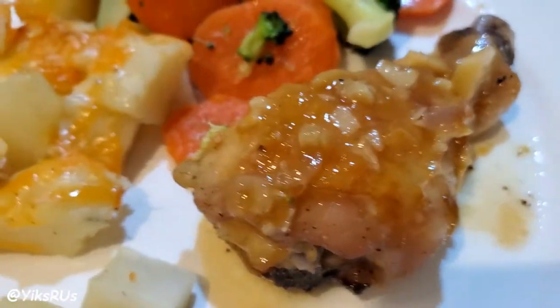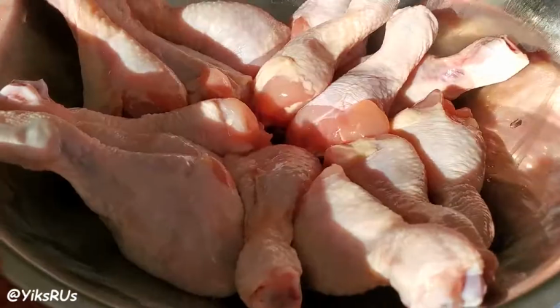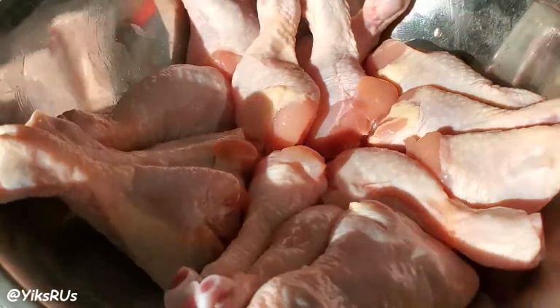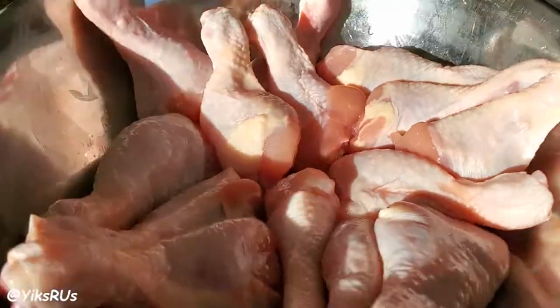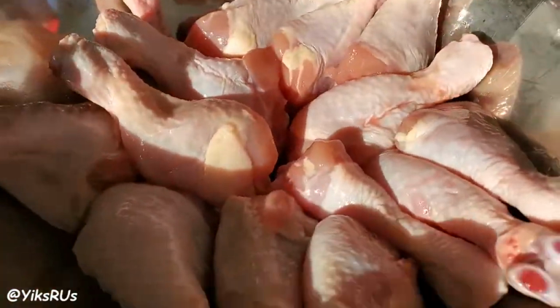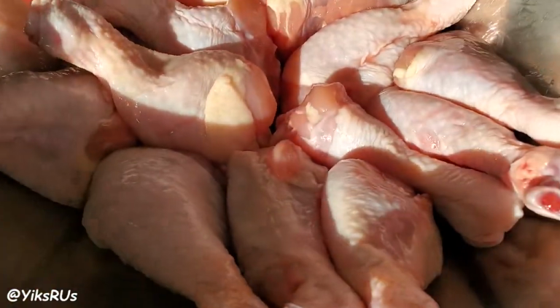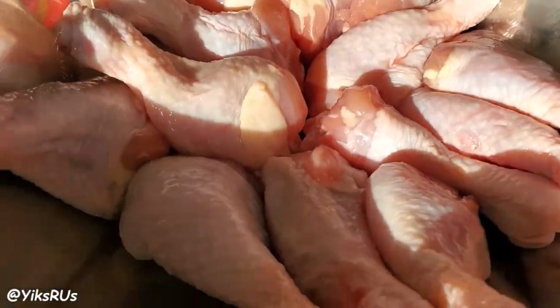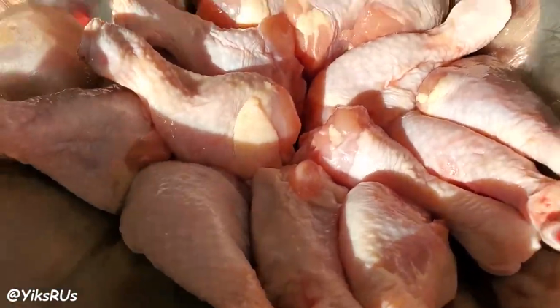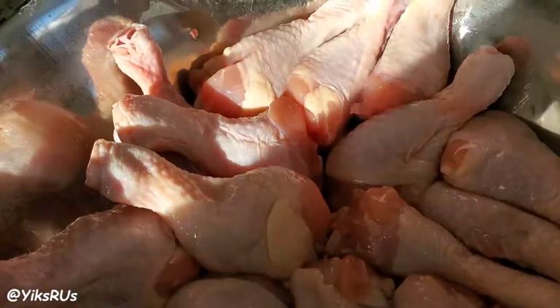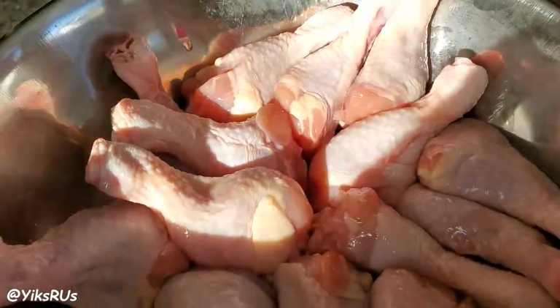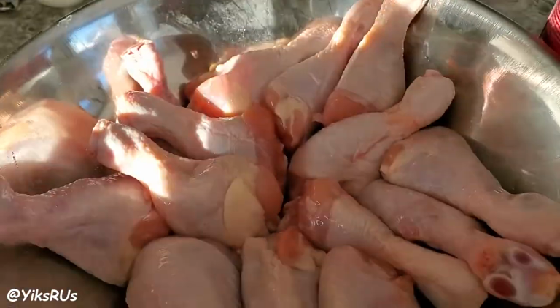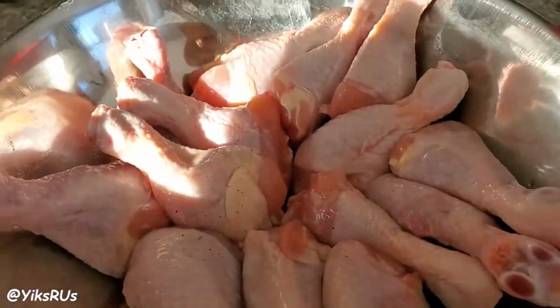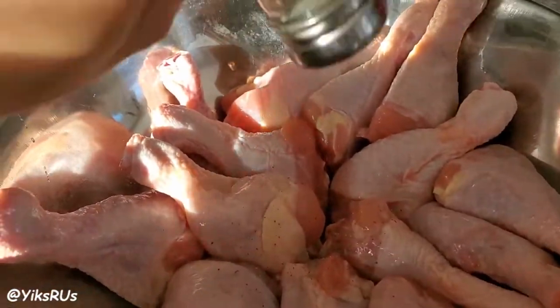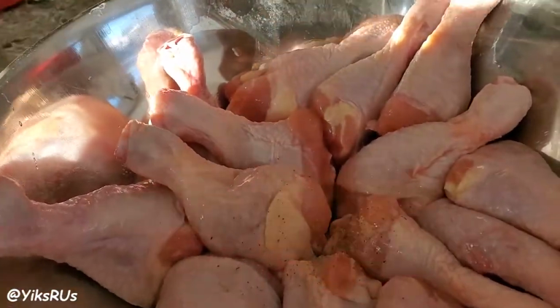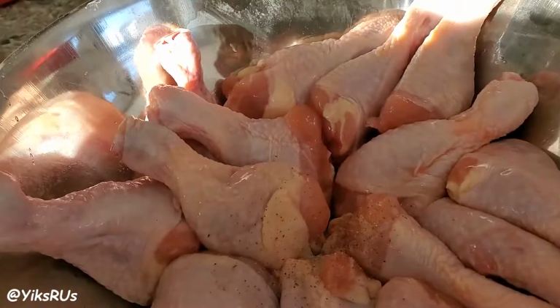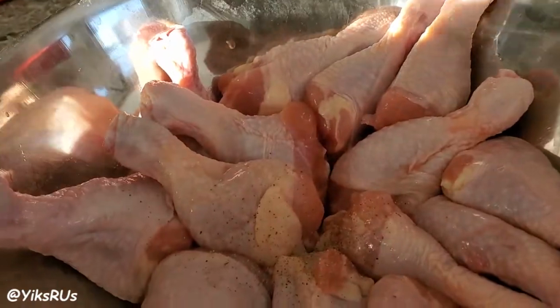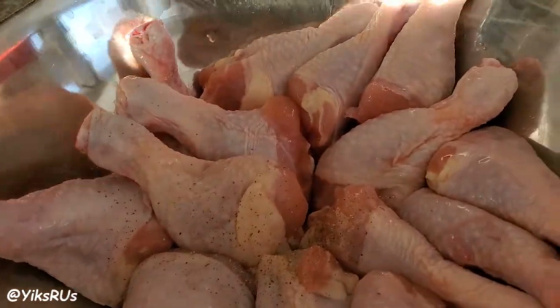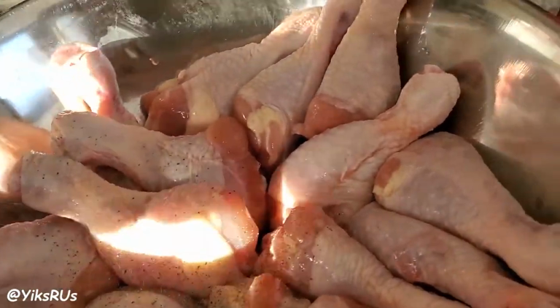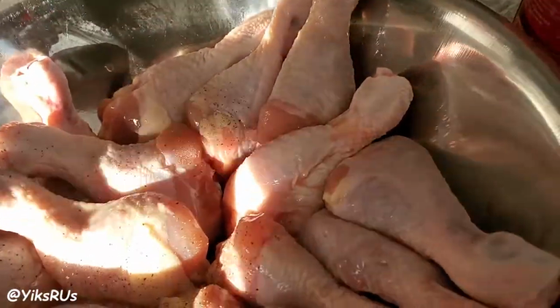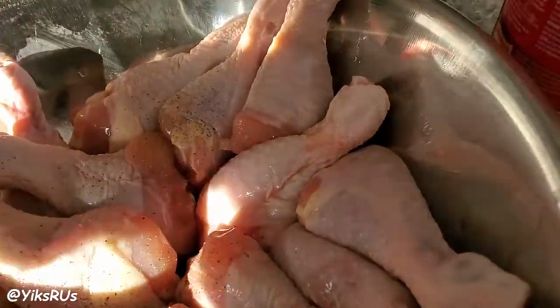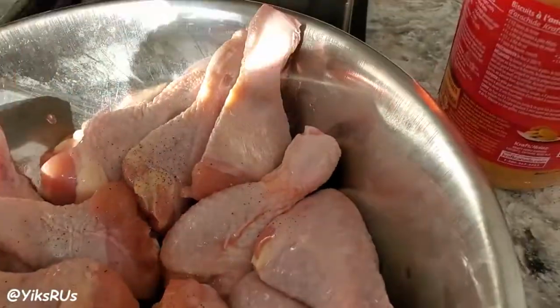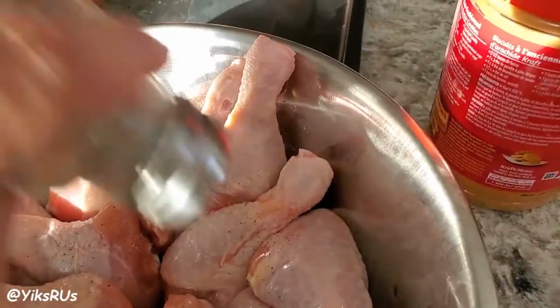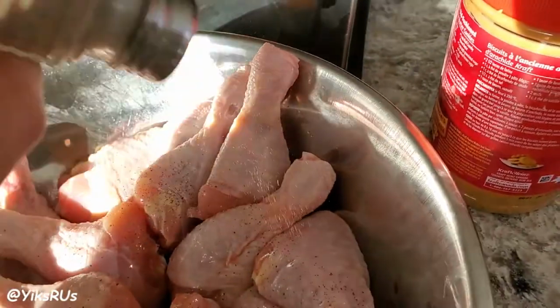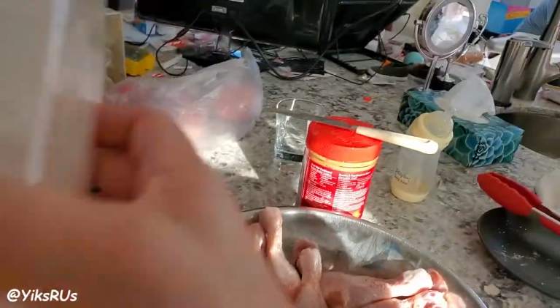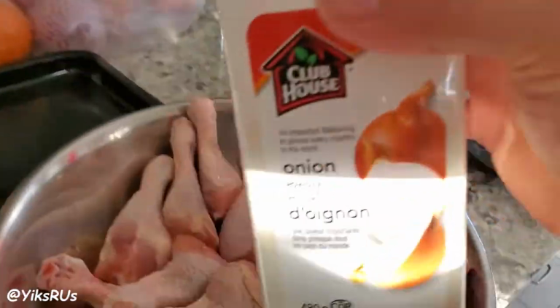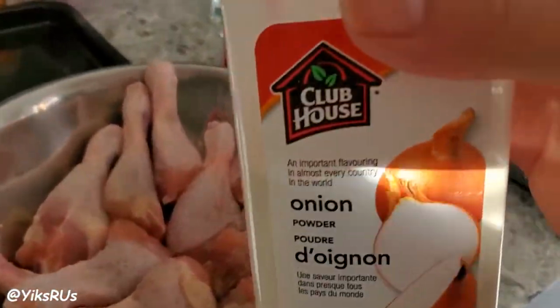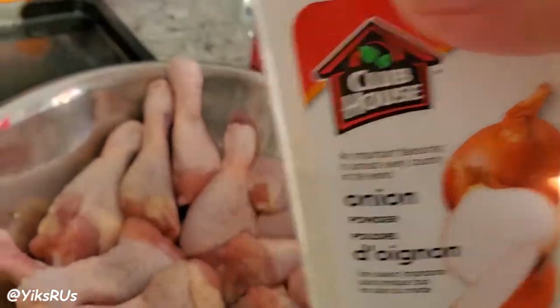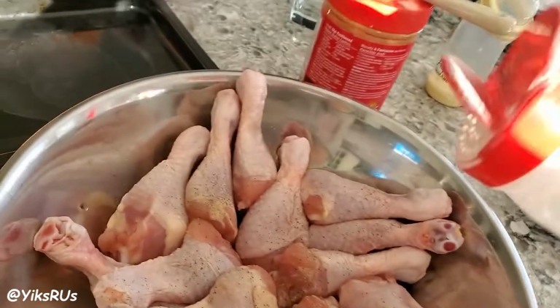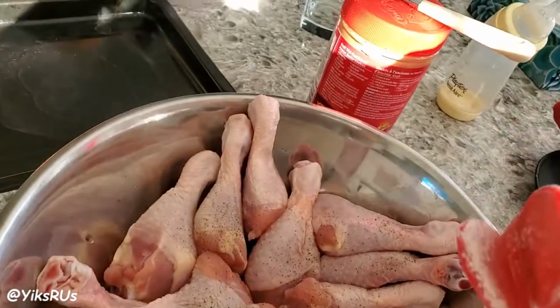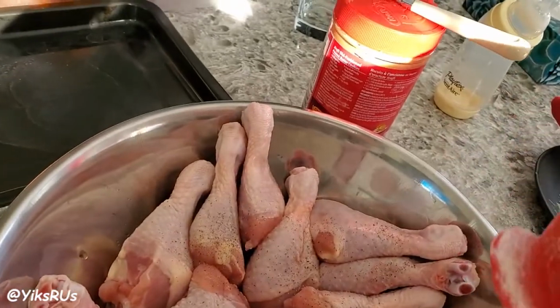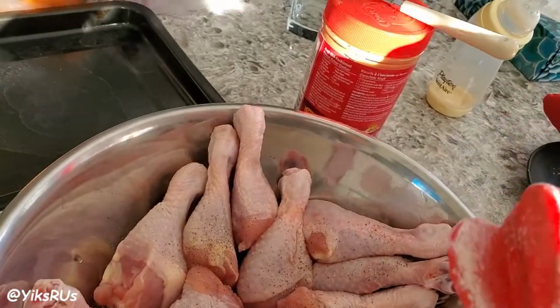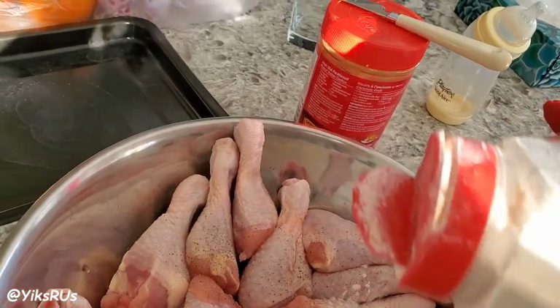First off, you need chicken drumsticks. We have here 40 chicken drumsticks that we're going to first marinate with some pepper — about a quarter teaspoon of black pepper — followed by some onion powder. With the onion powder, we're probably using about one tablespoon.